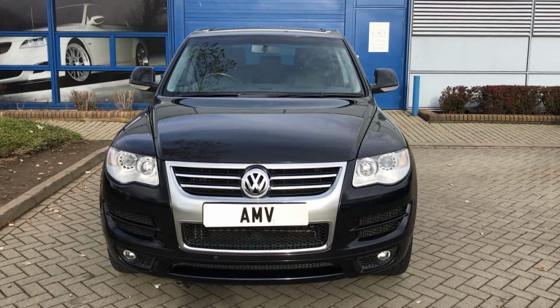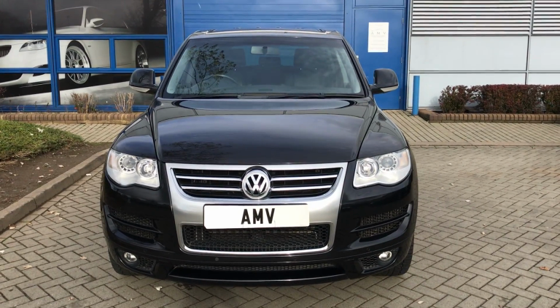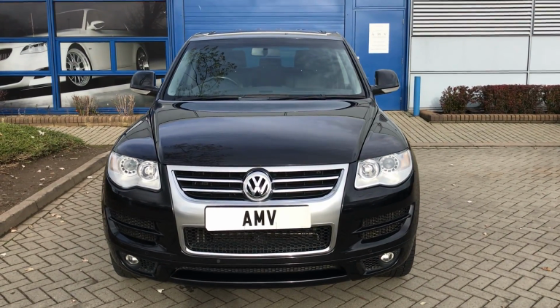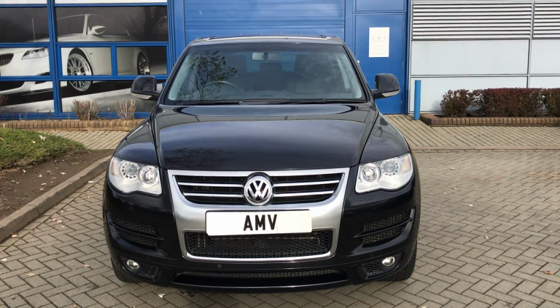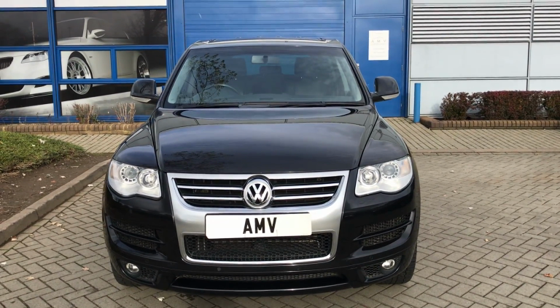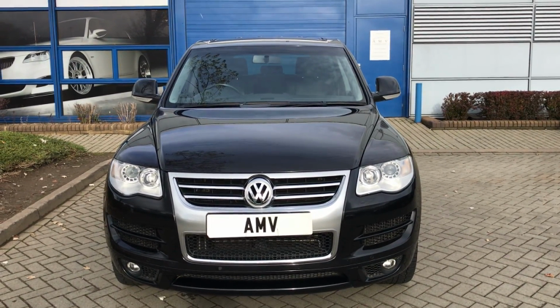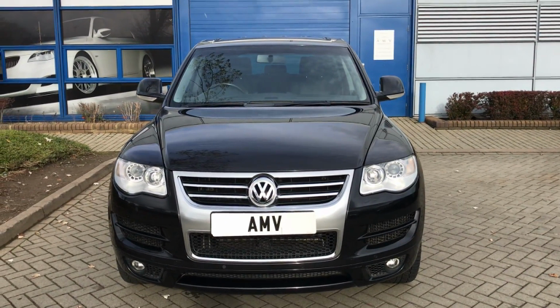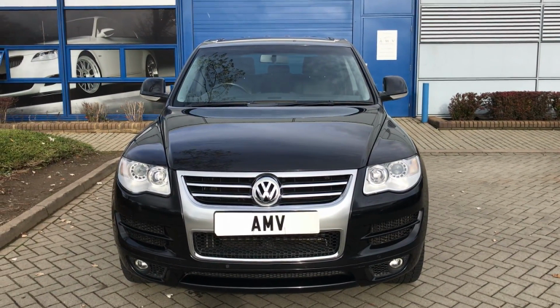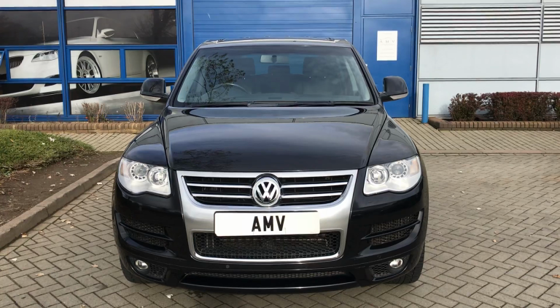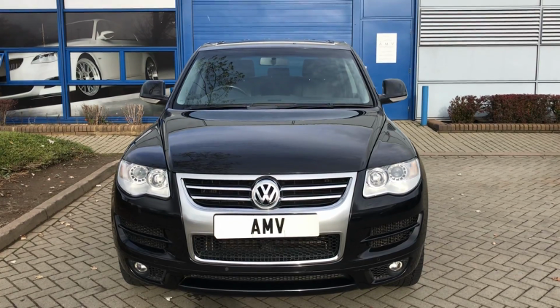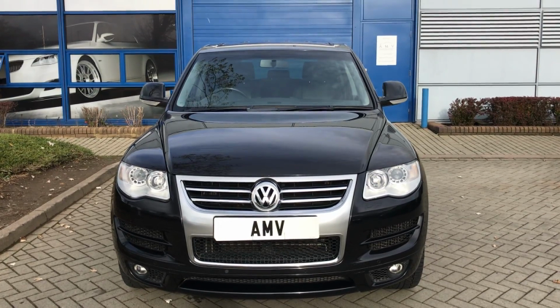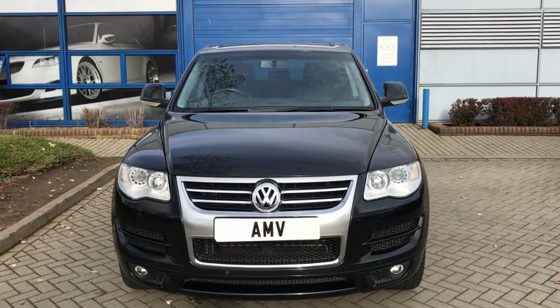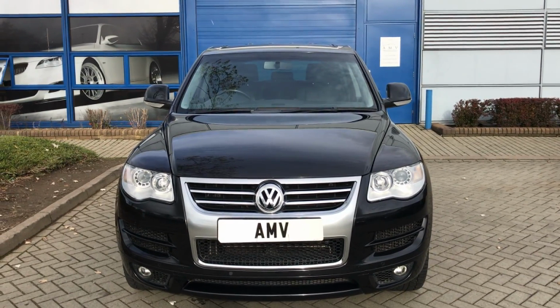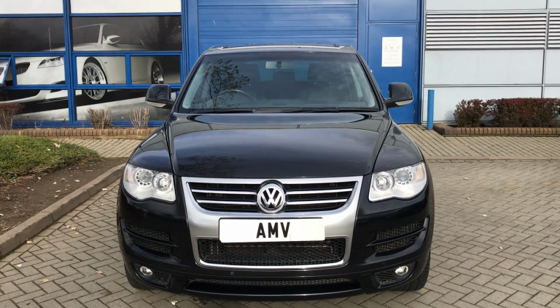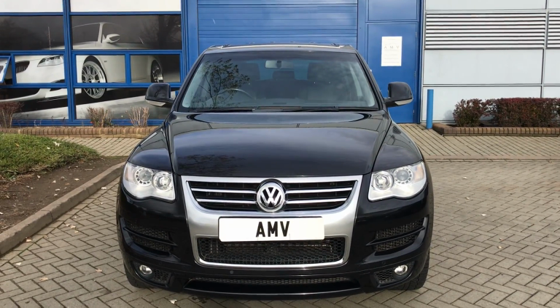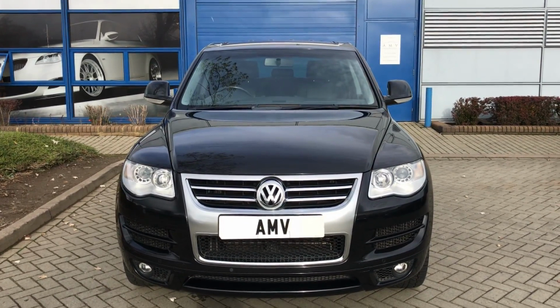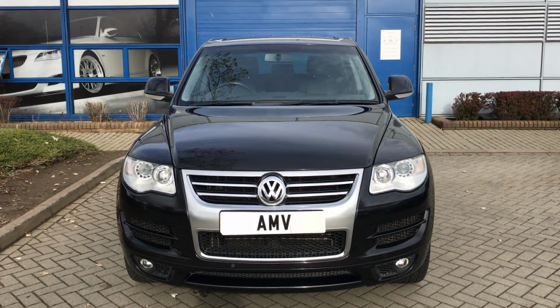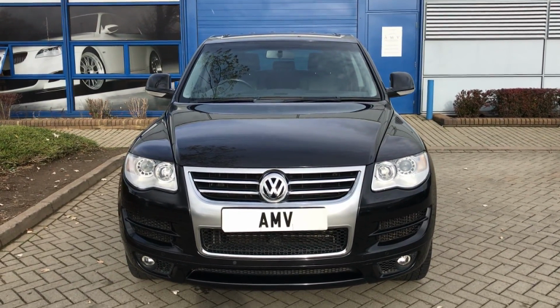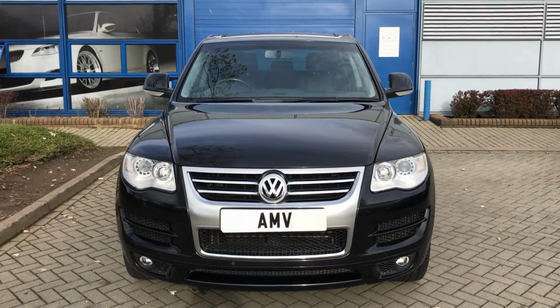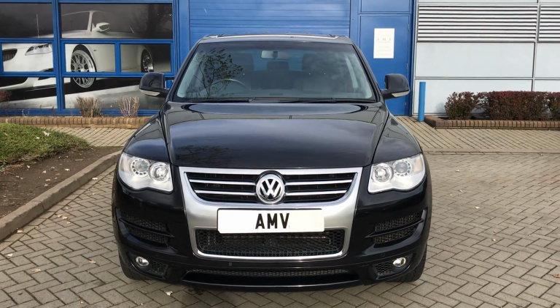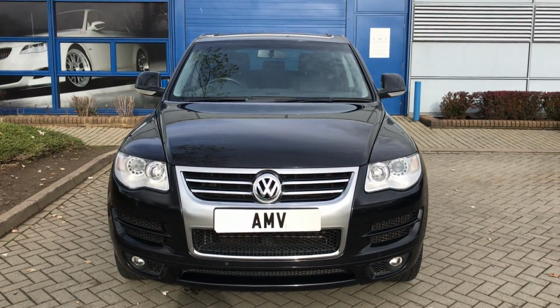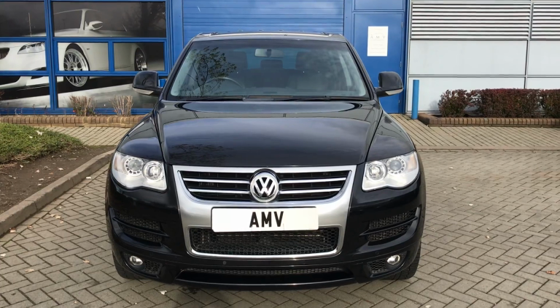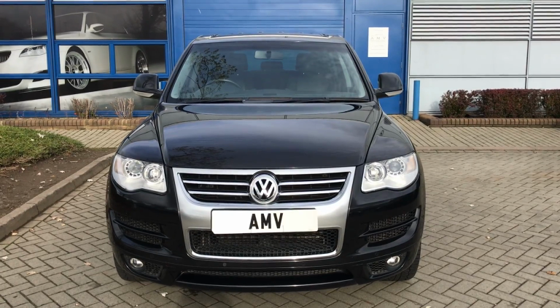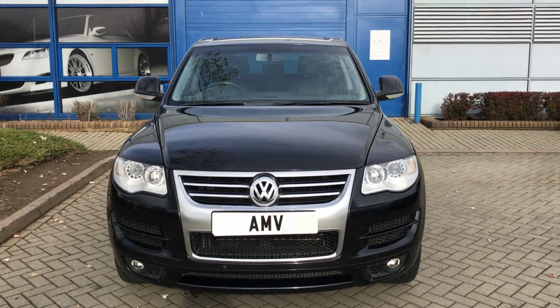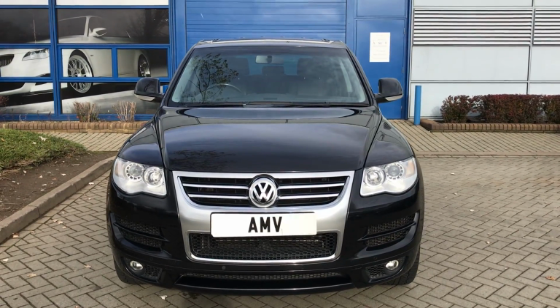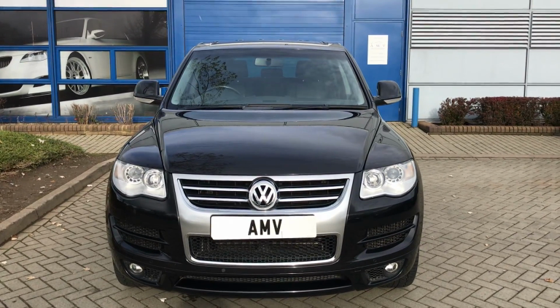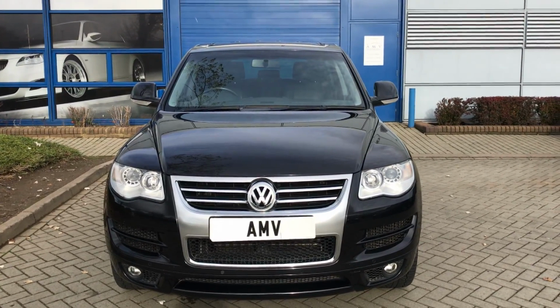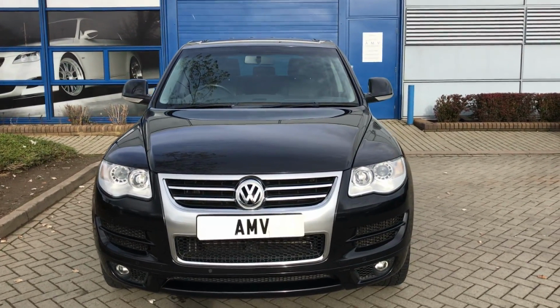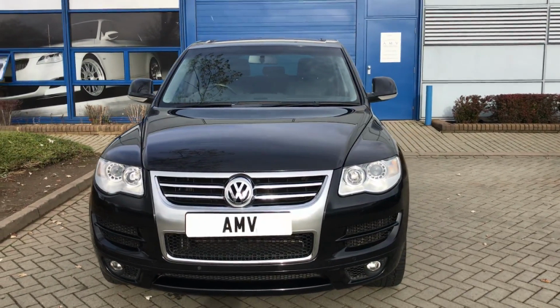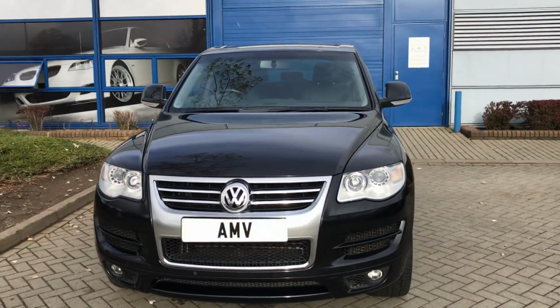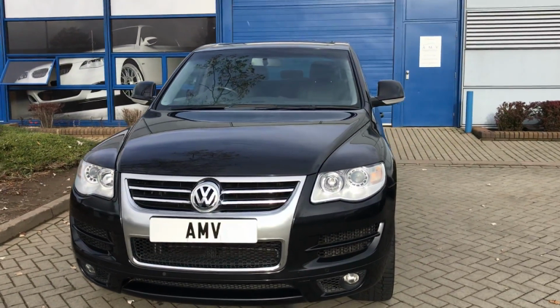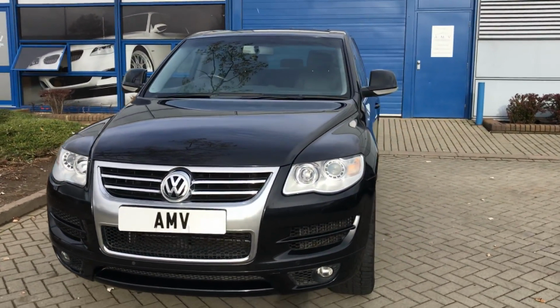Hi, this is Paul from Anderson Motor Vehicles and this is a video of our 3L Volkswagen TwiLag Altitude, very big spec, very nice car, 79,000 miles, finished in black with black leather, and it really is very clean.